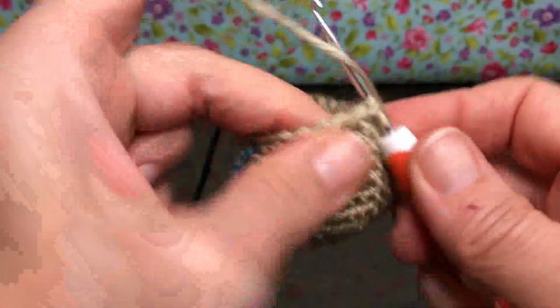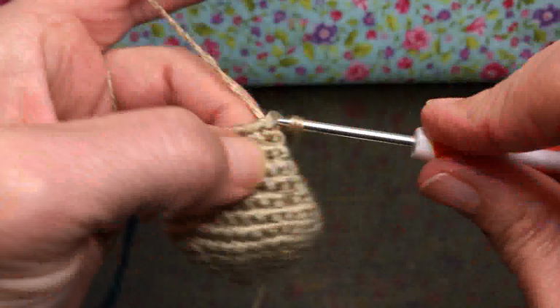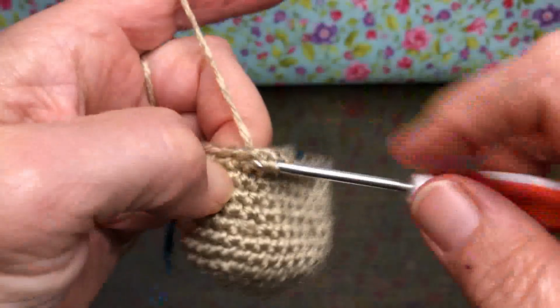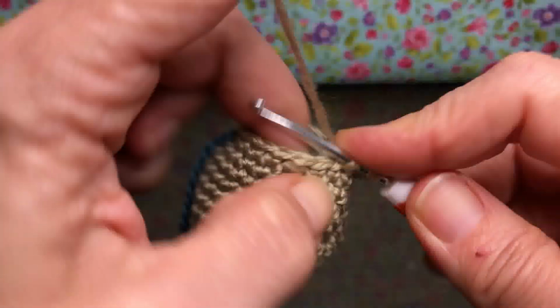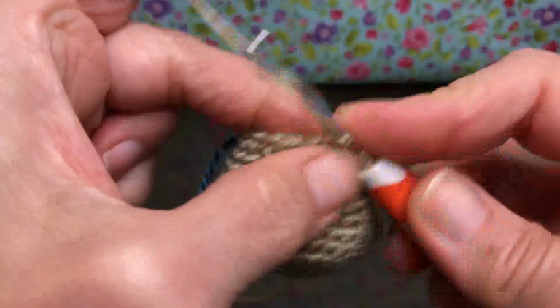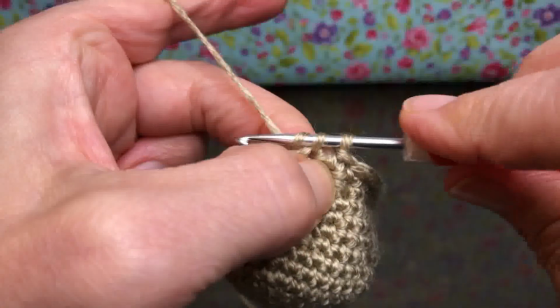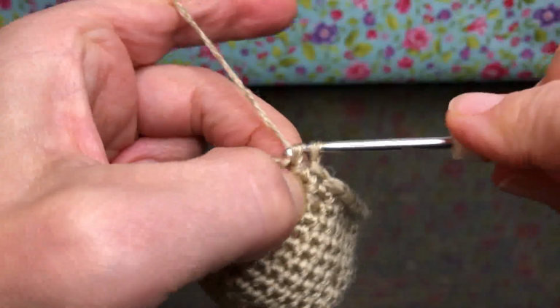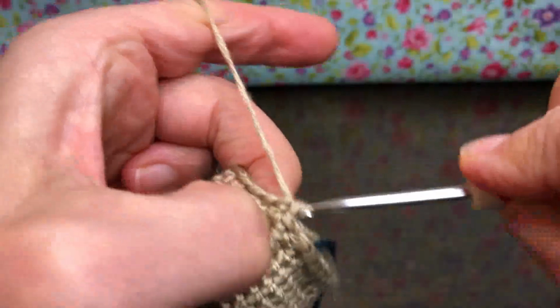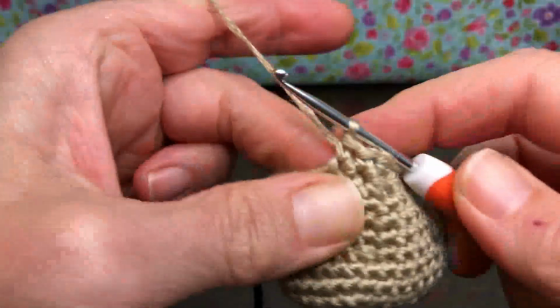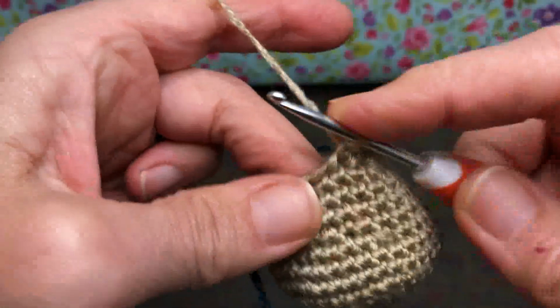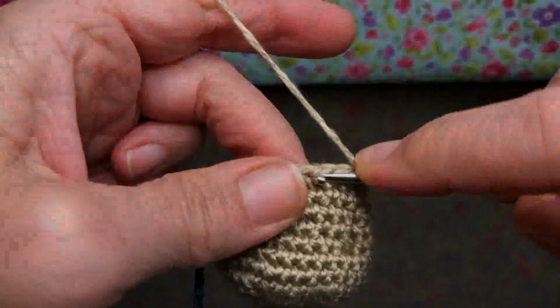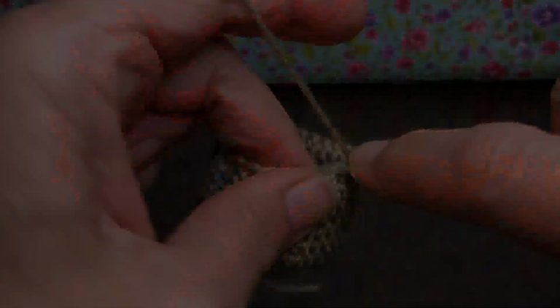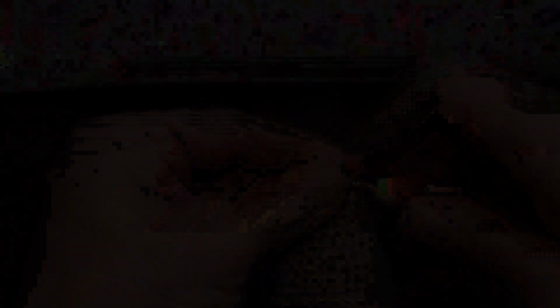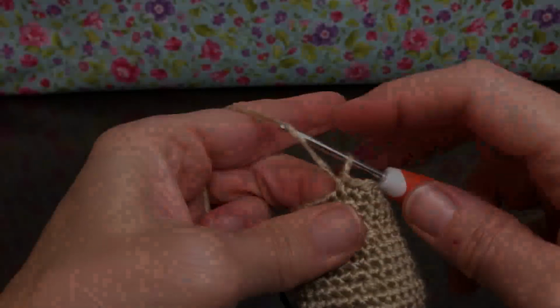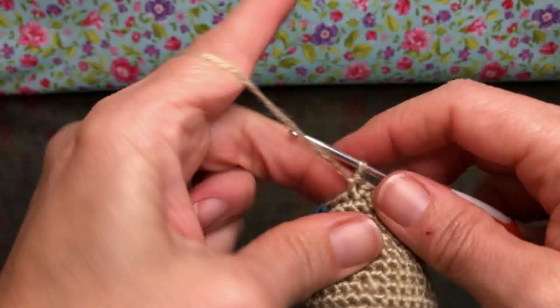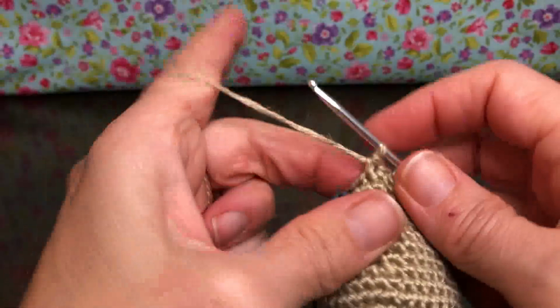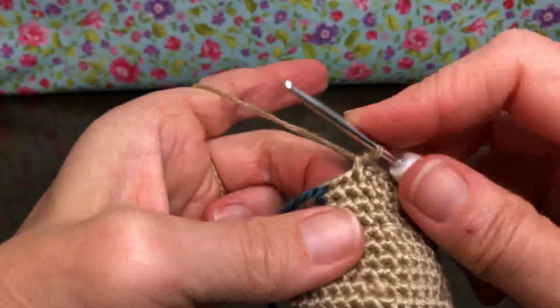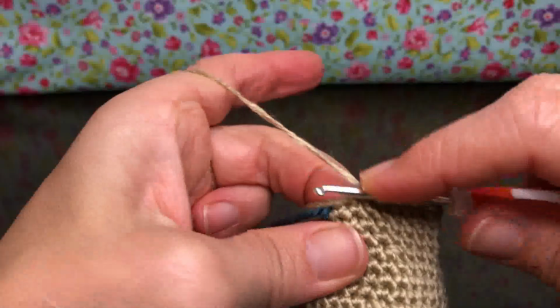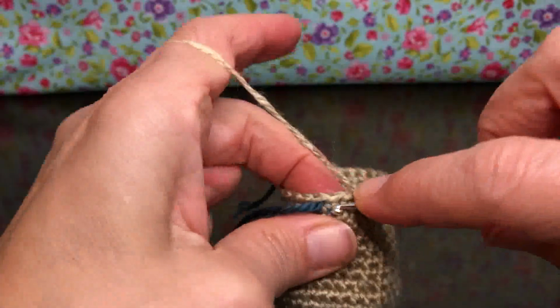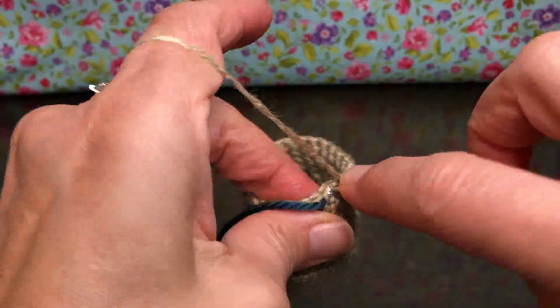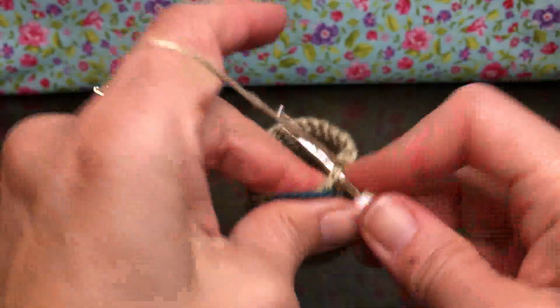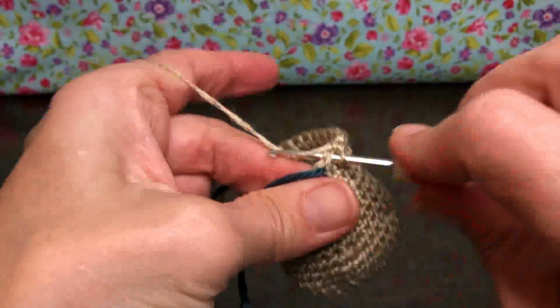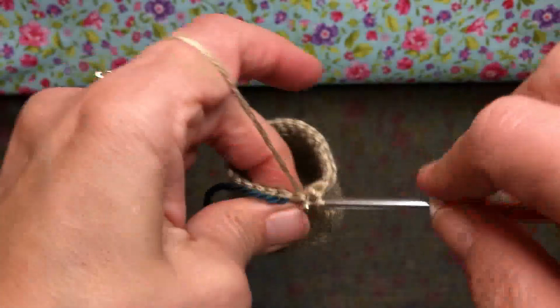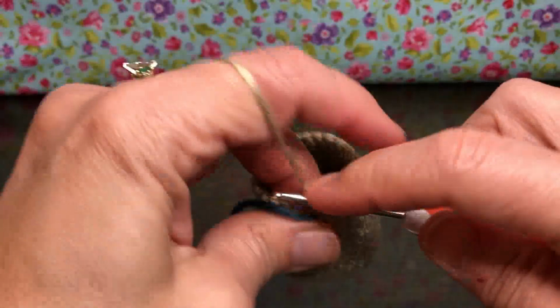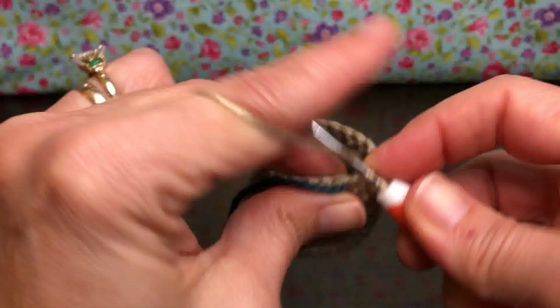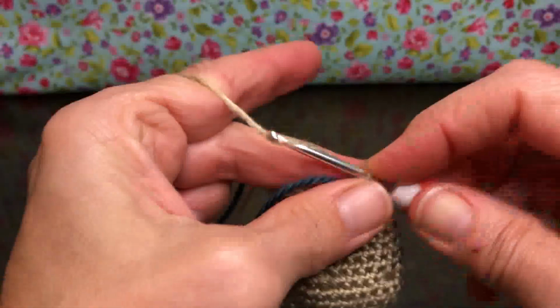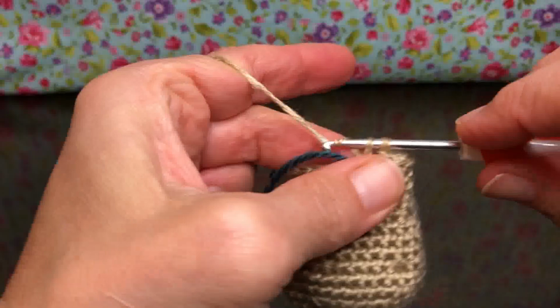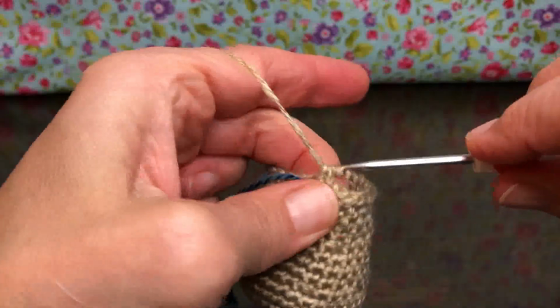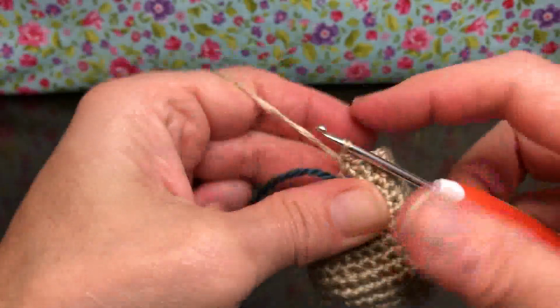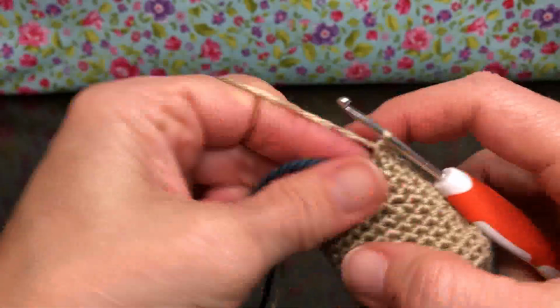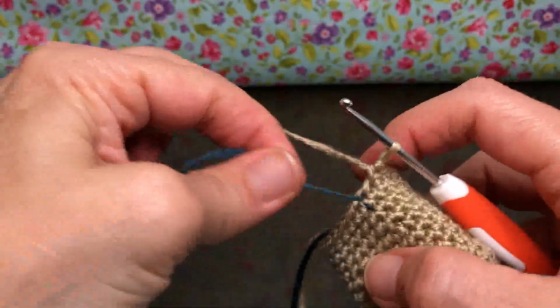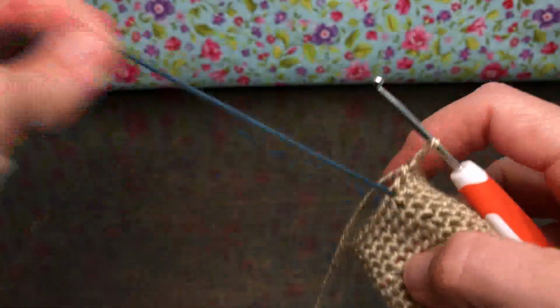We're going to keep going with these single crochets for rounds 14, 15, 16, and 17, and then we'll move on to round 18. Okay, this is the end of round 17 for me — my last single crochet. I'm going to take my marker out and move it up.